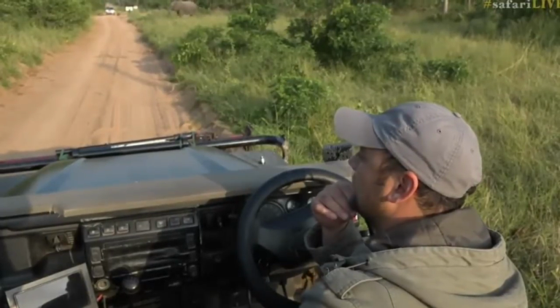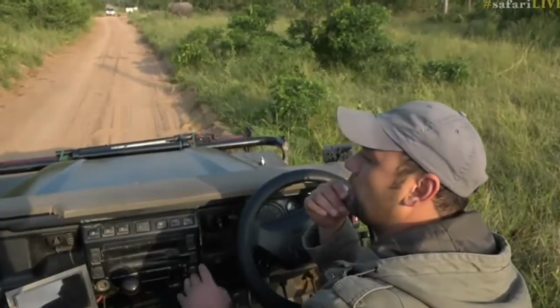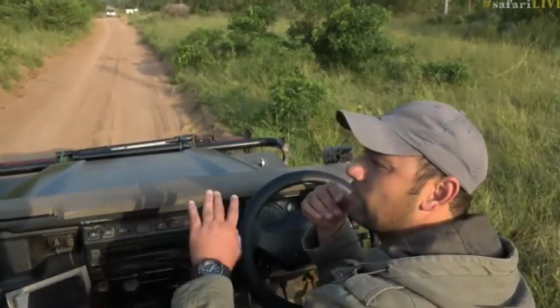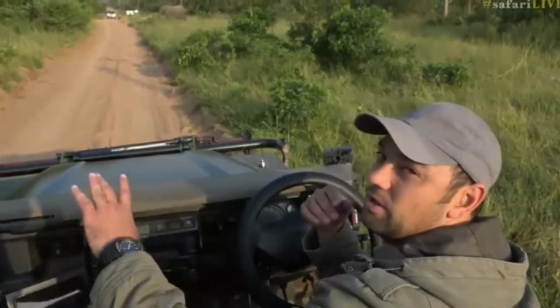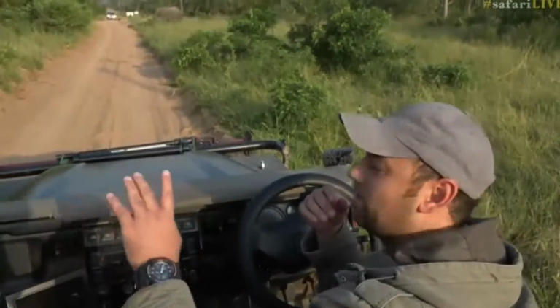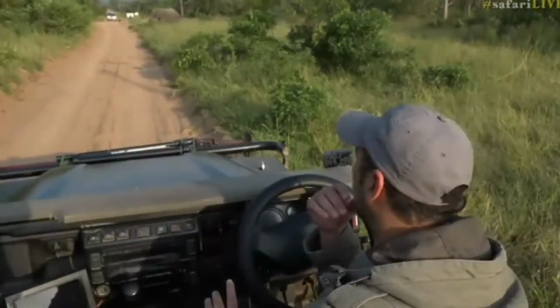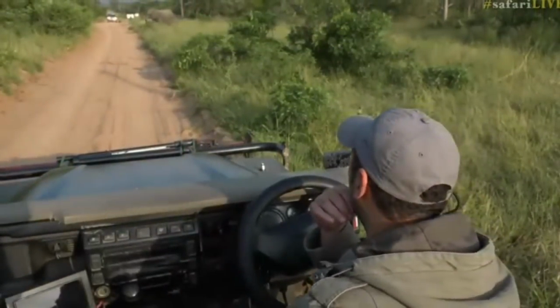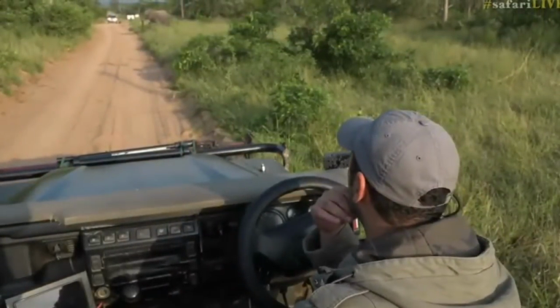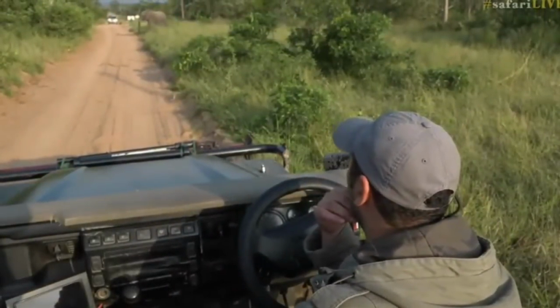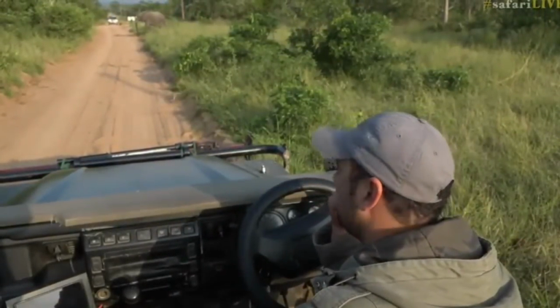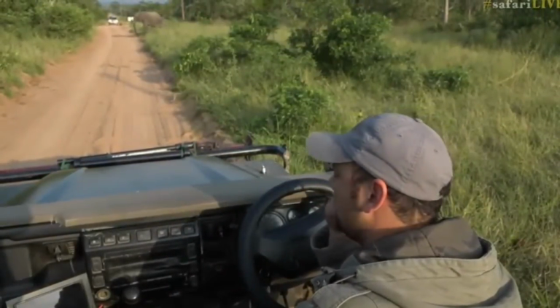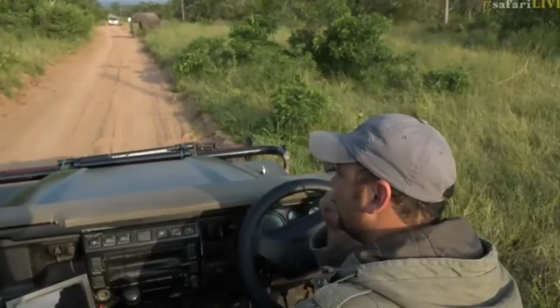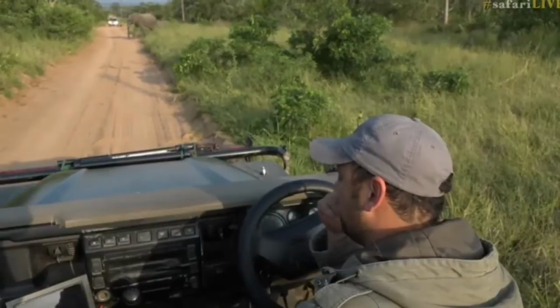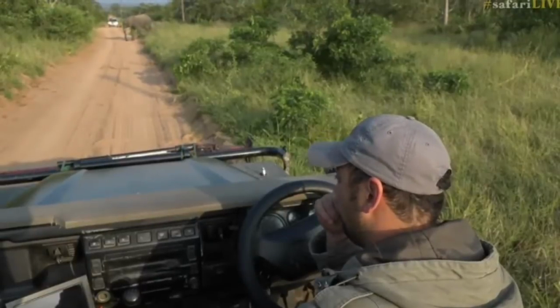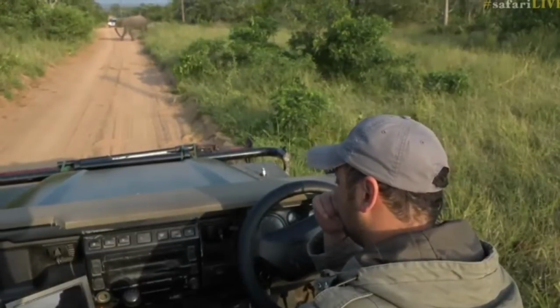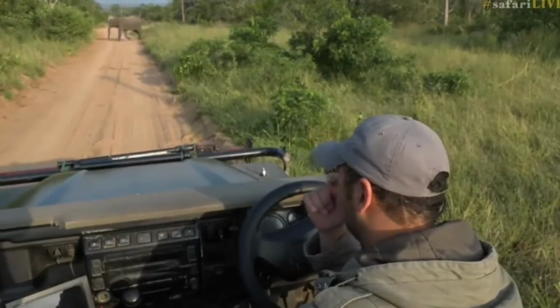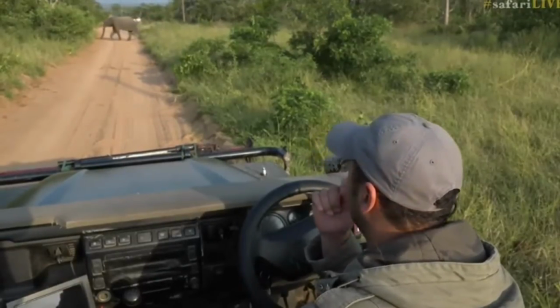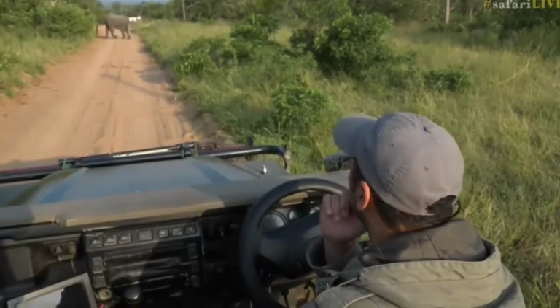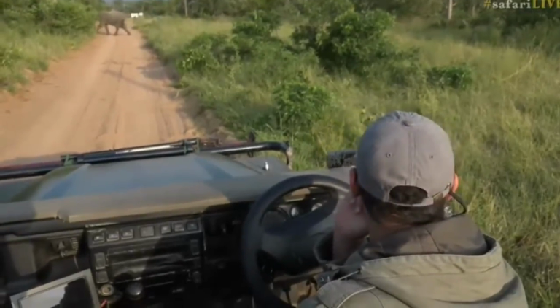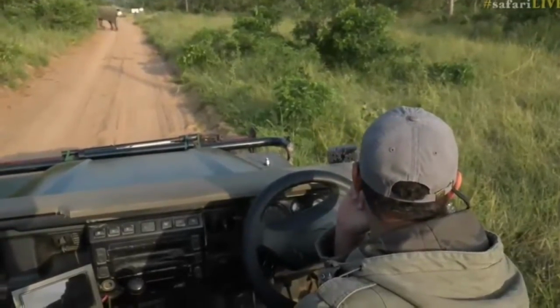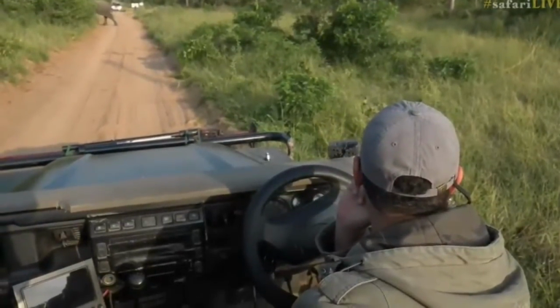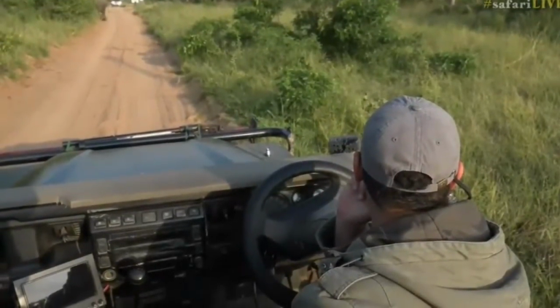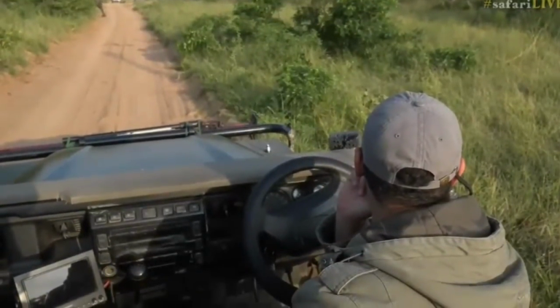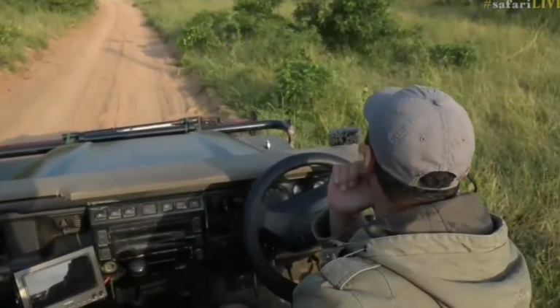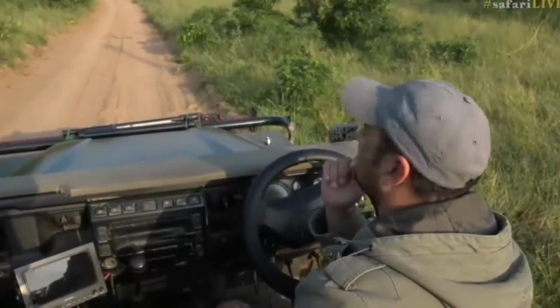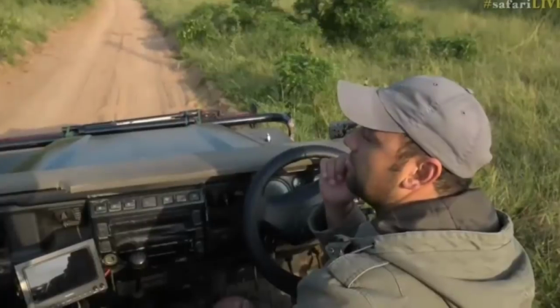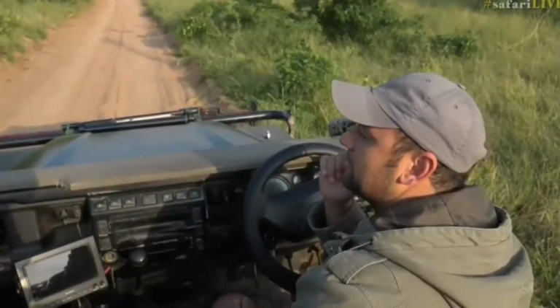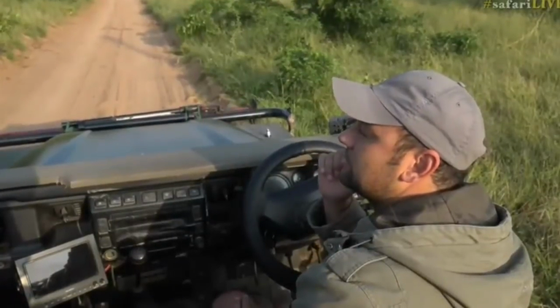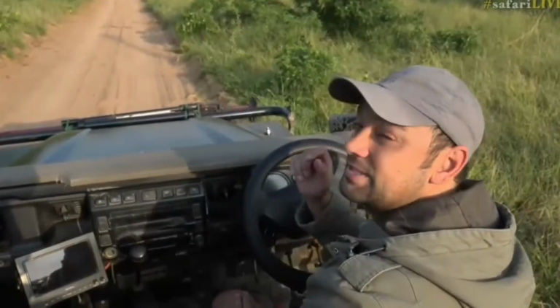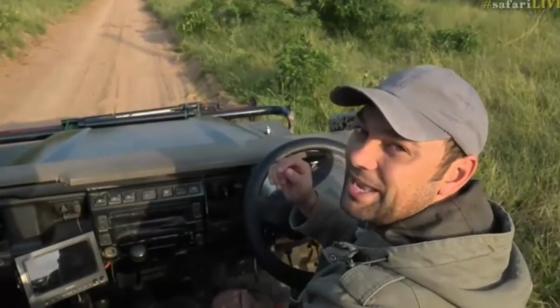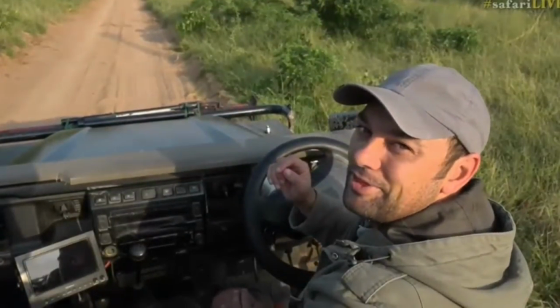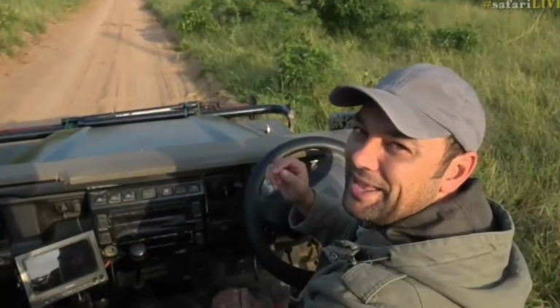We're going to leave them now — such a nice sighting. Moving off down through the thicket. Why don't we carry on back towards Juma and head back to the trailer with those lions.